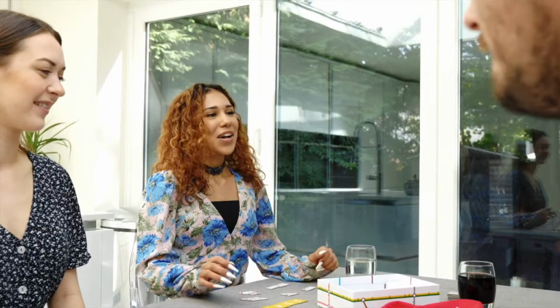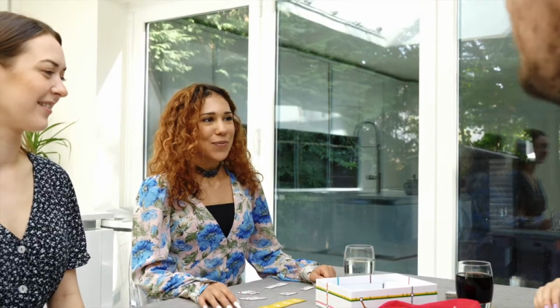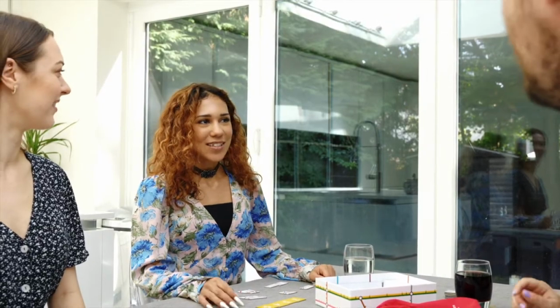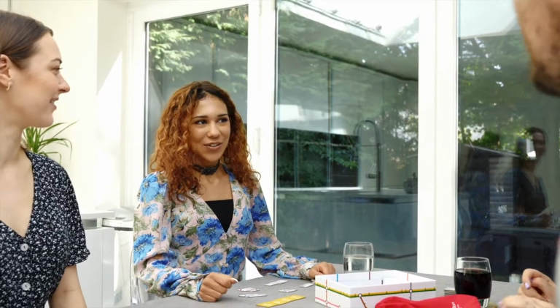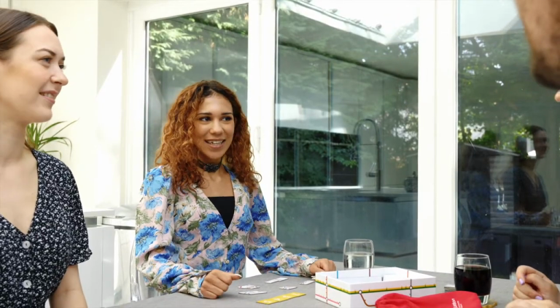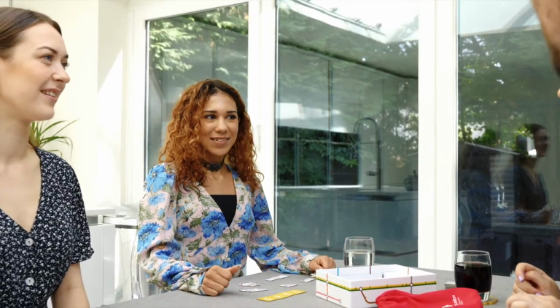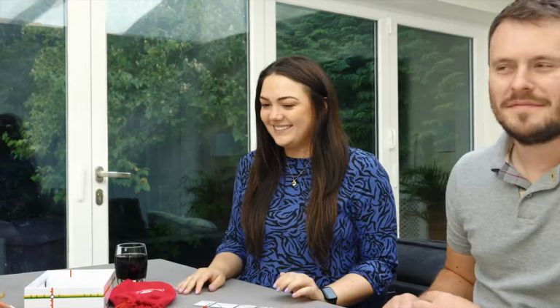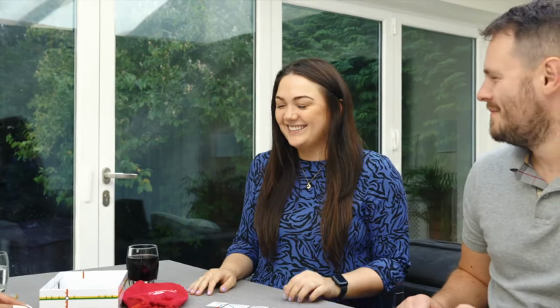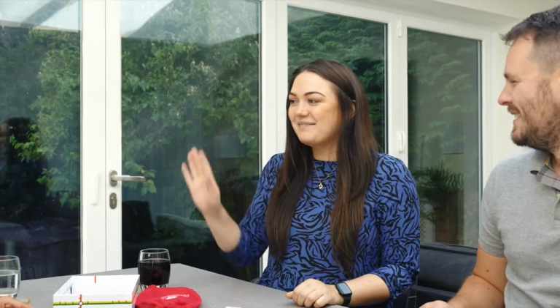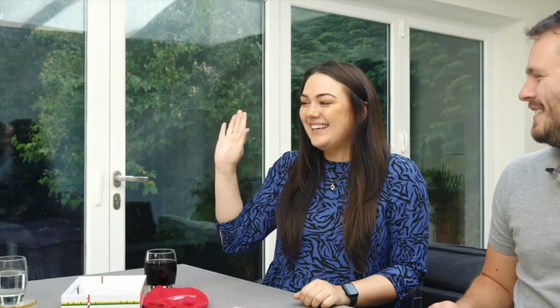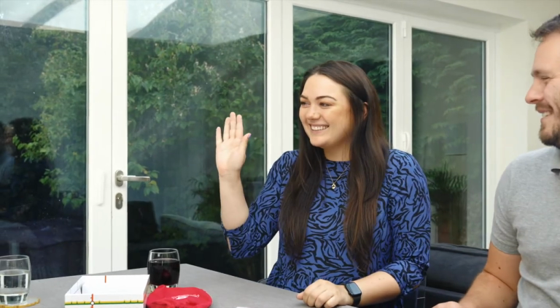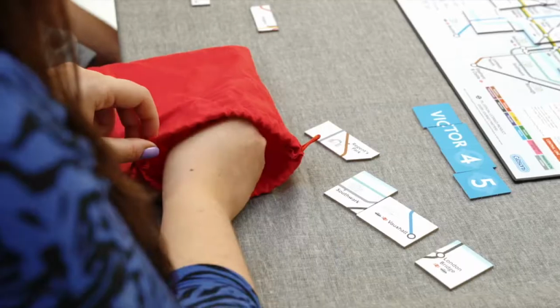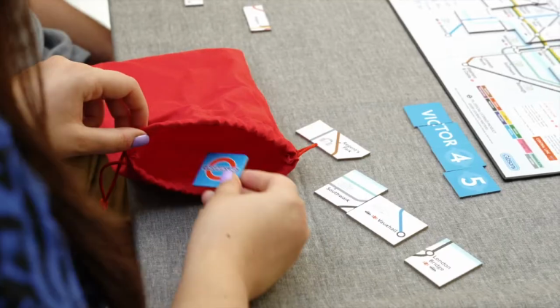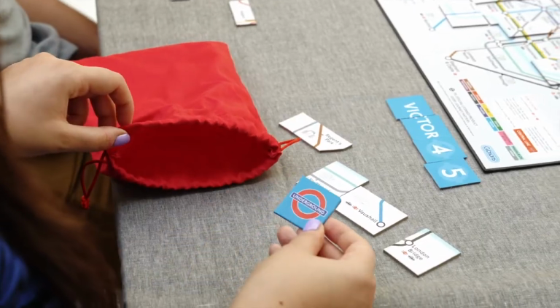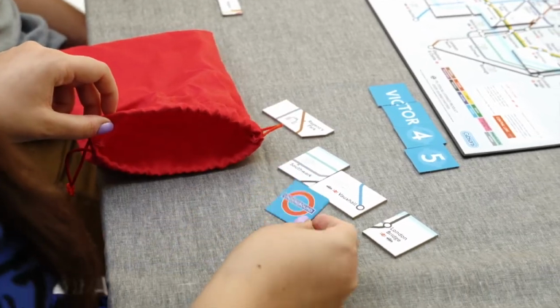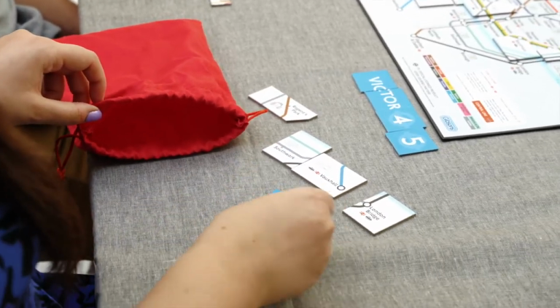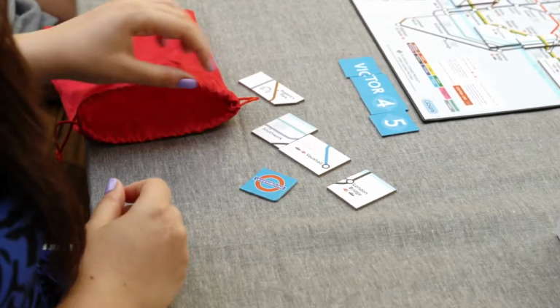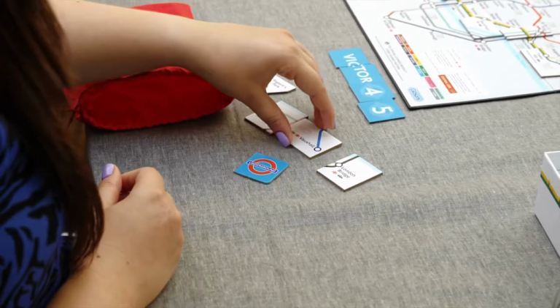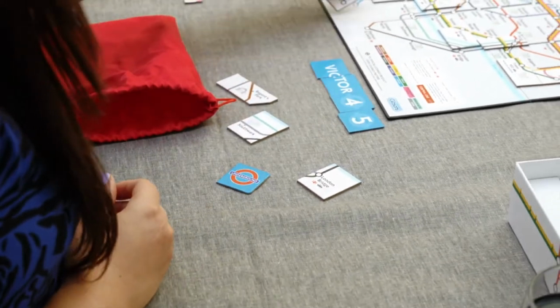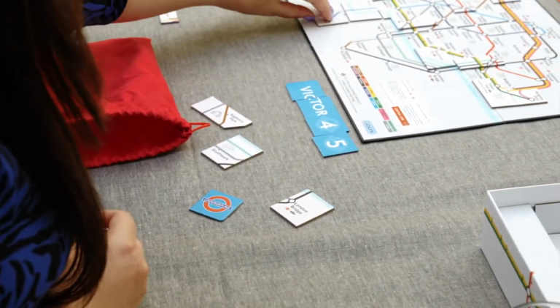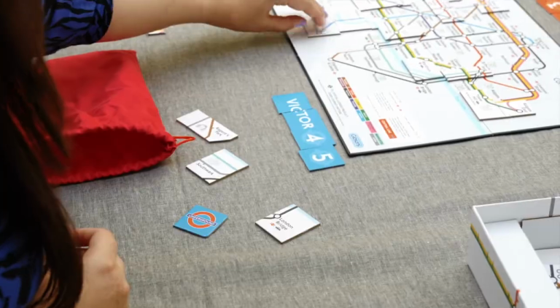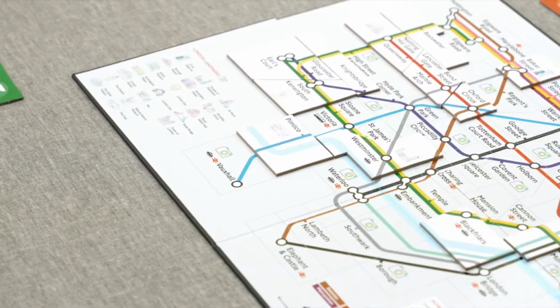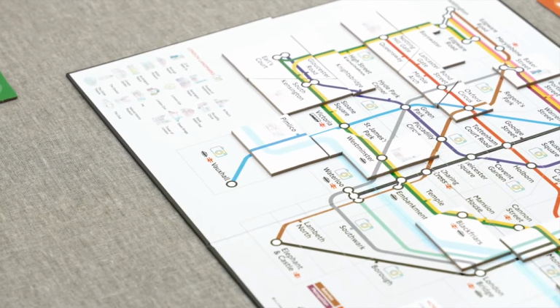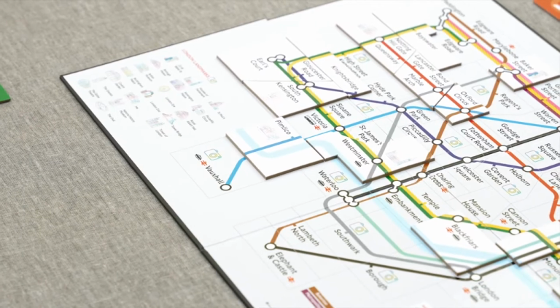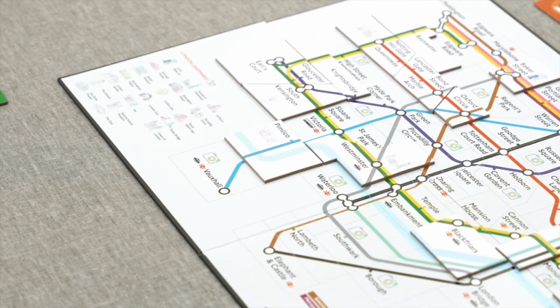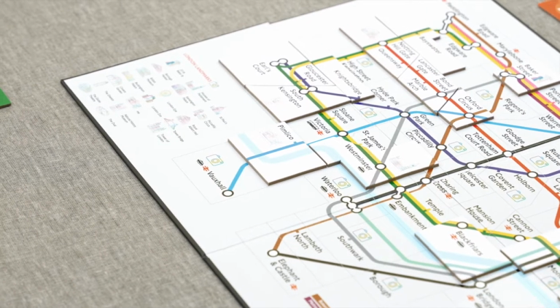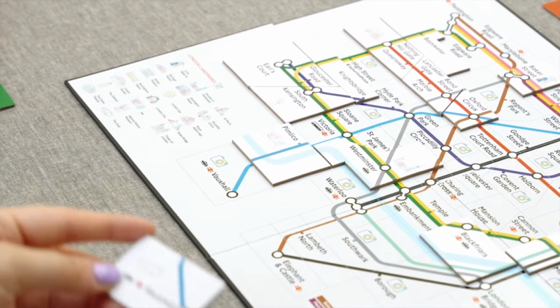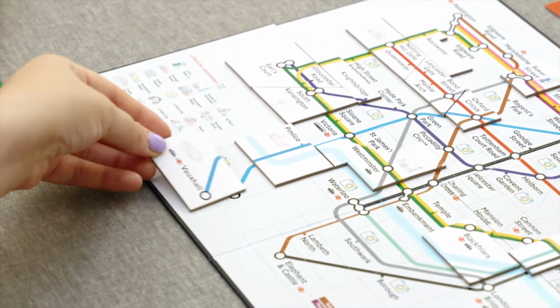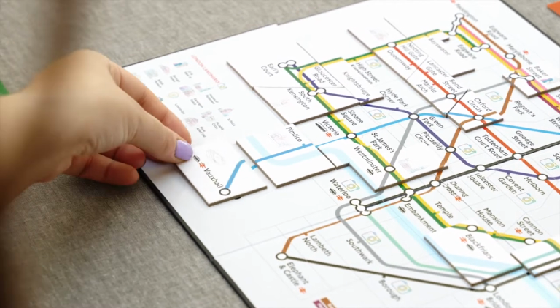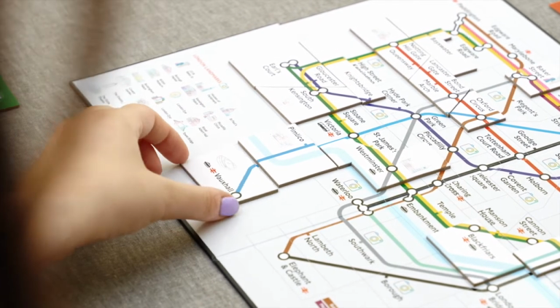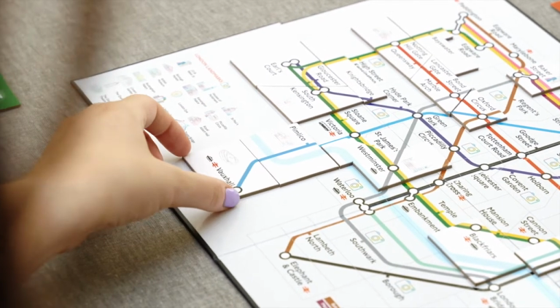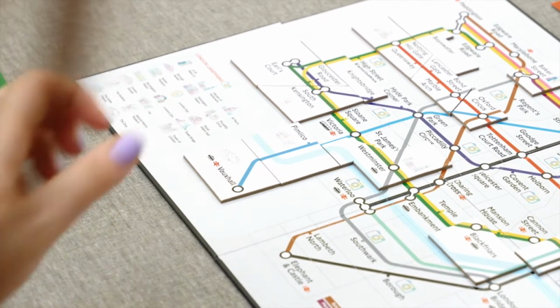Whoever travelled on the tube last gets to go first. Lay your tiles on the board, connecting London landmarks to score — connecting famous mainline stations and London landmarks.